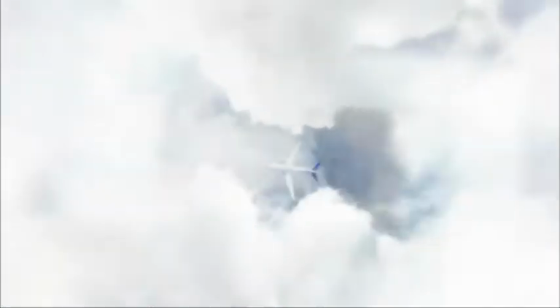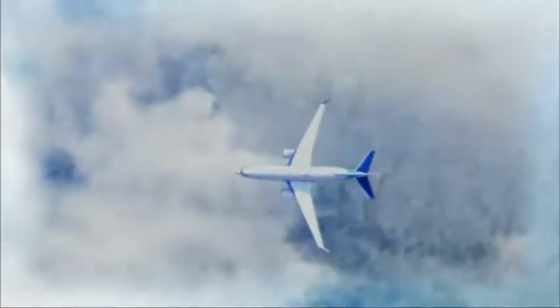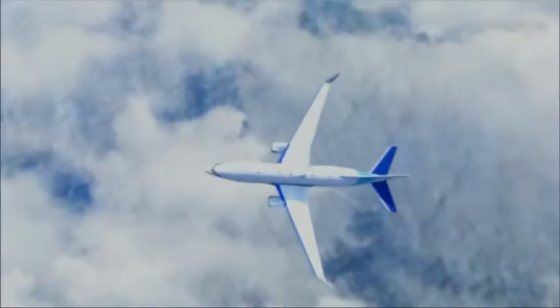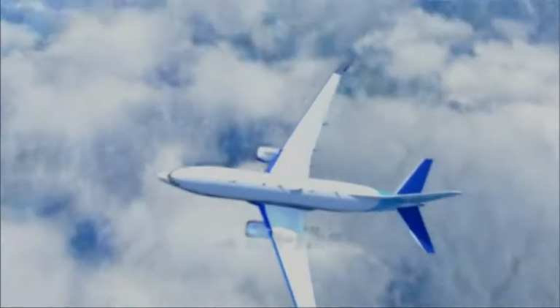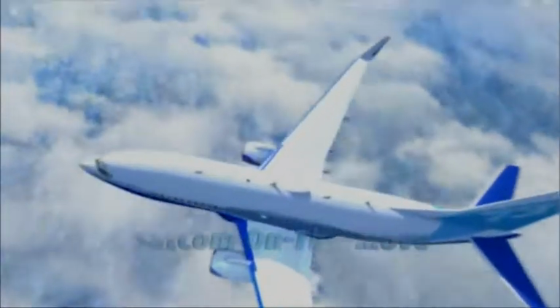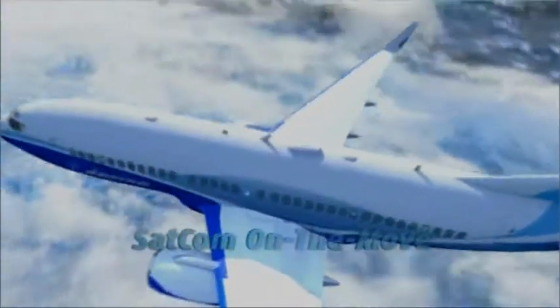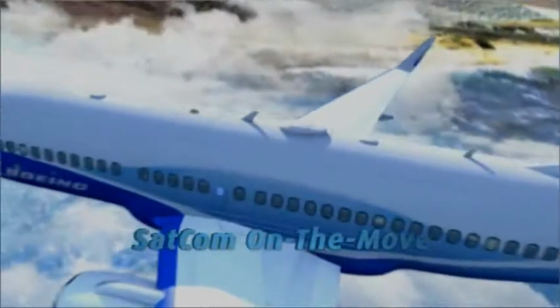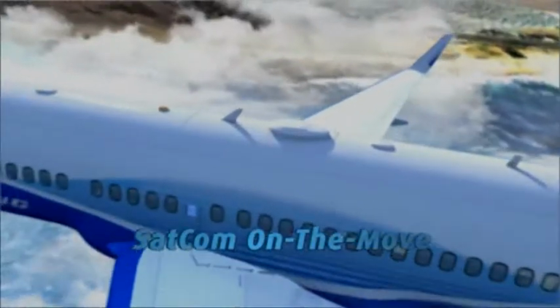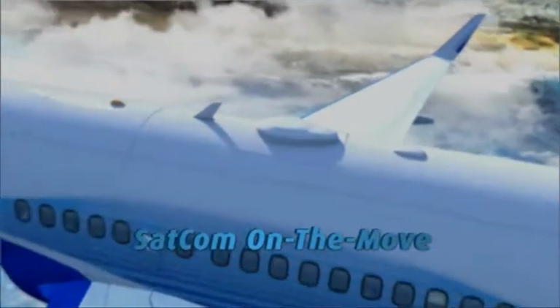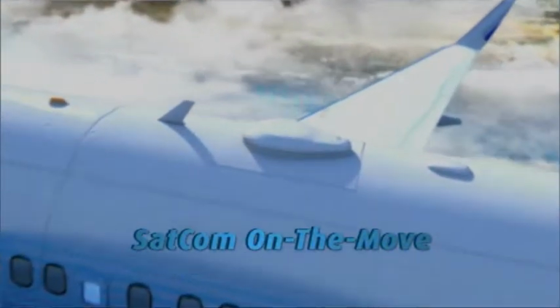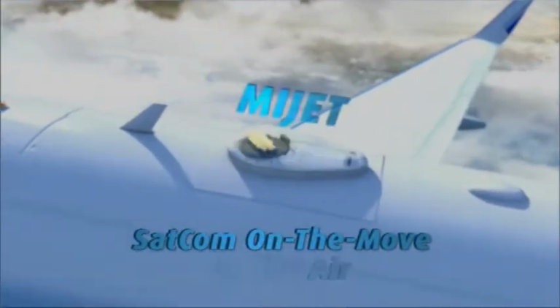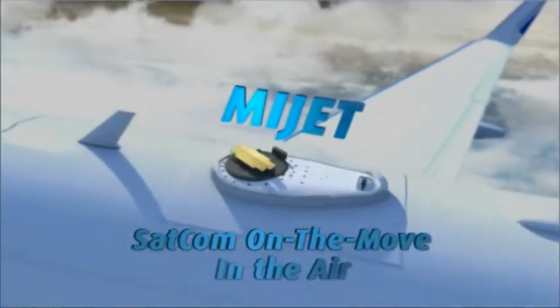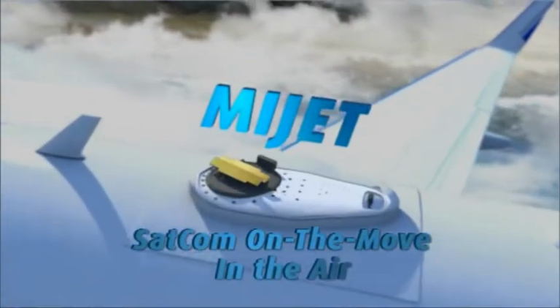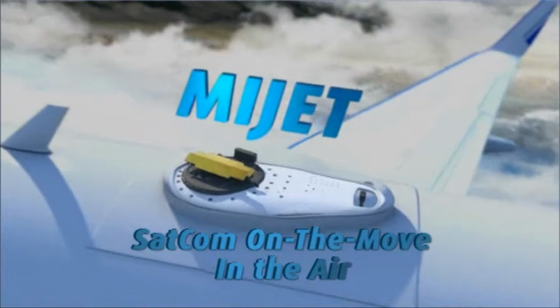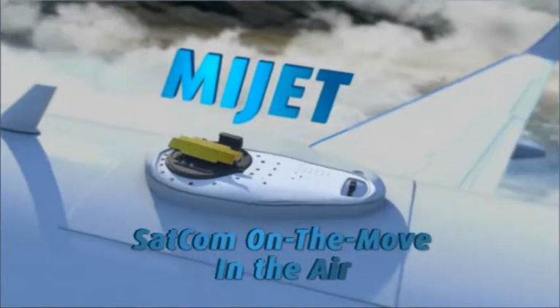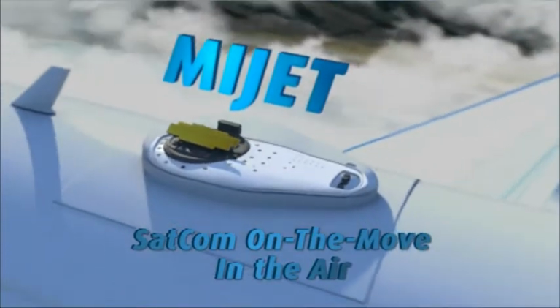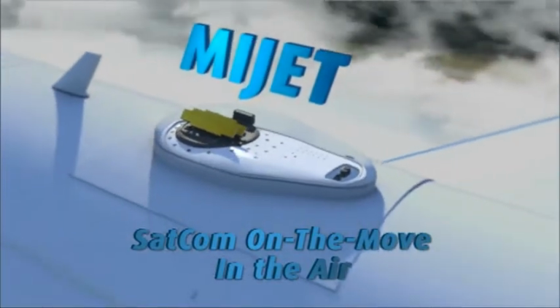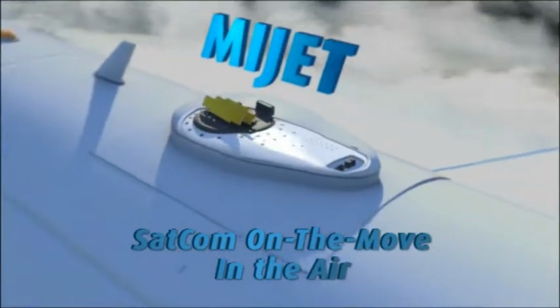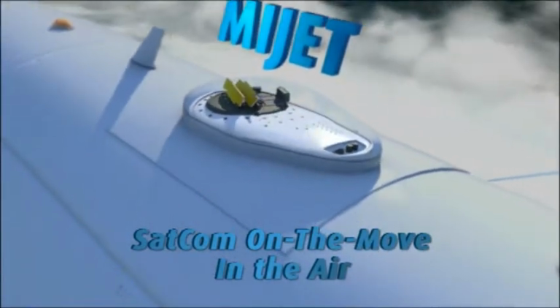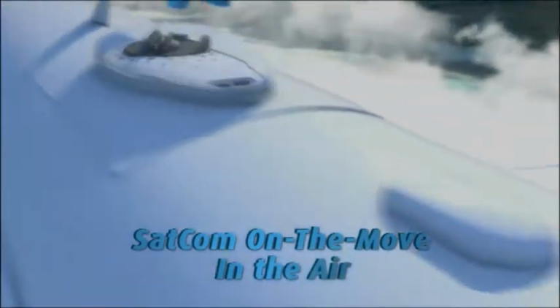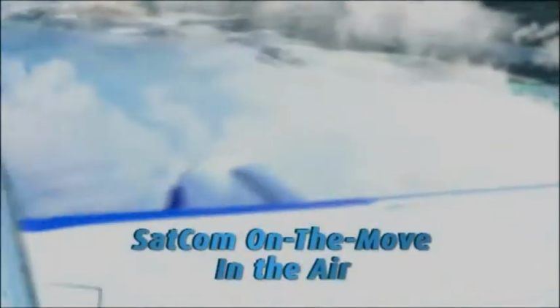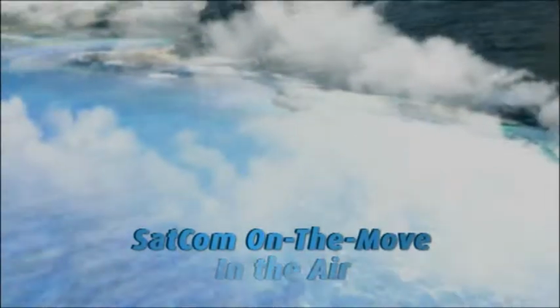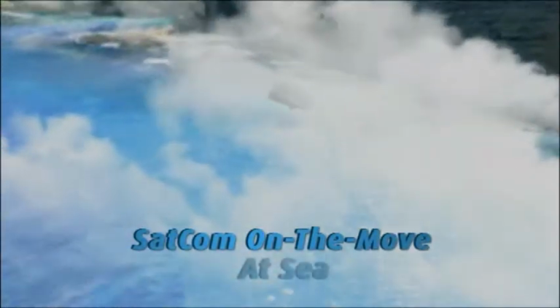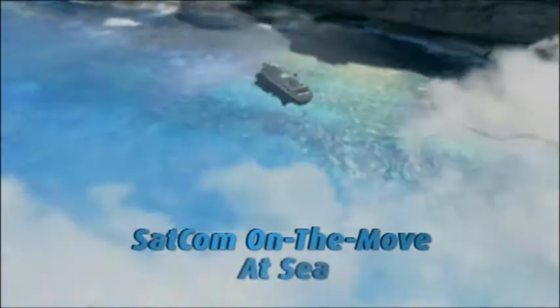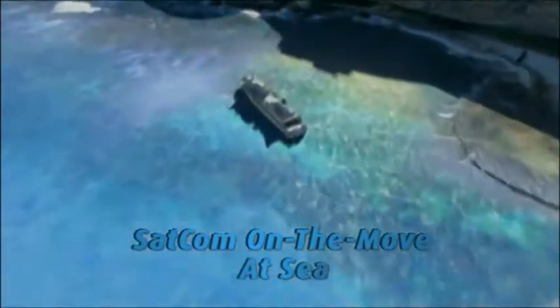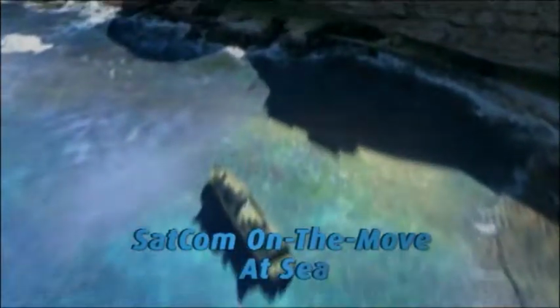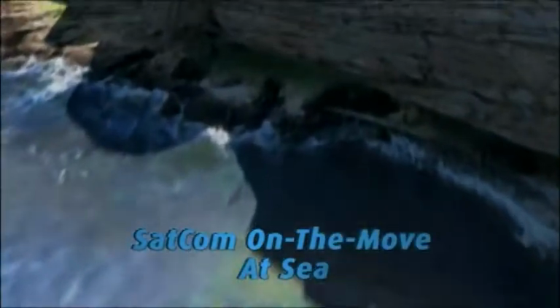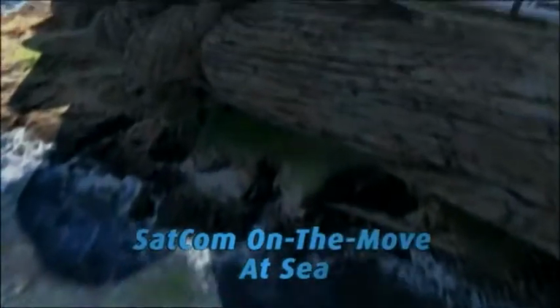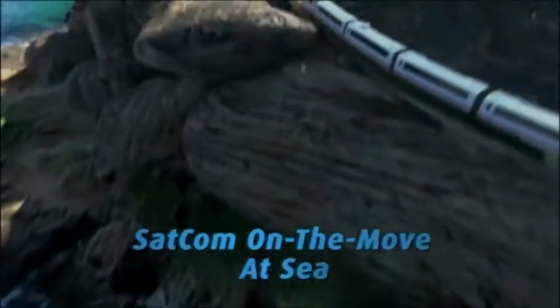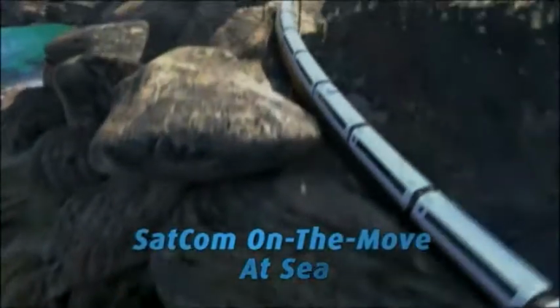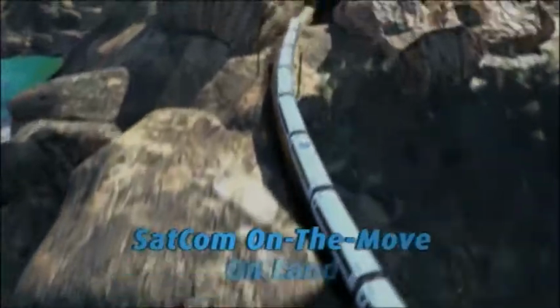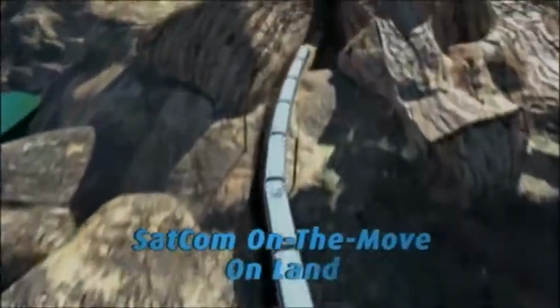On the move, SATCOM antennas for global broadband connectivity. In the air, at sea, on land.